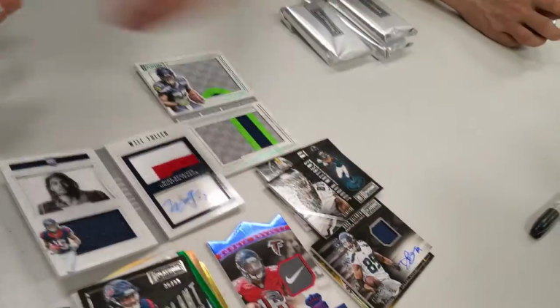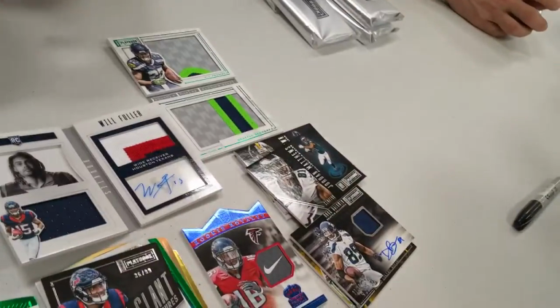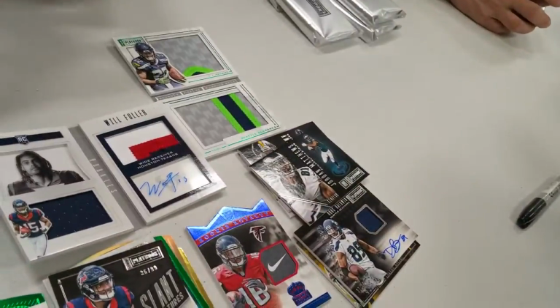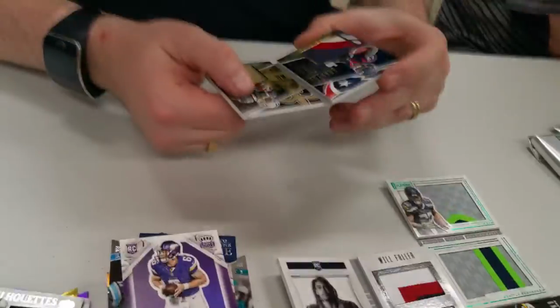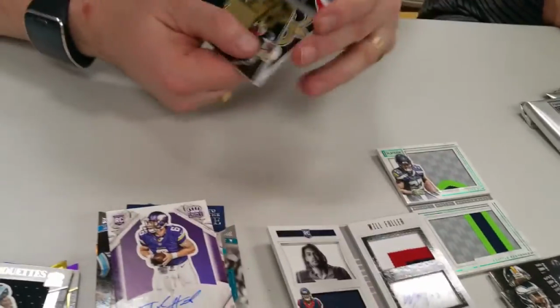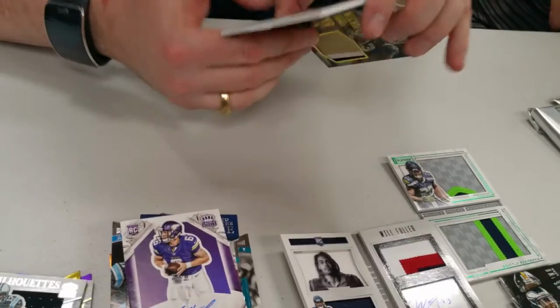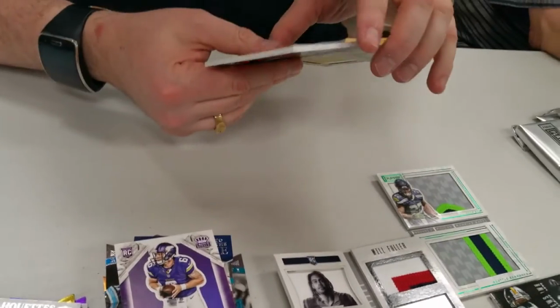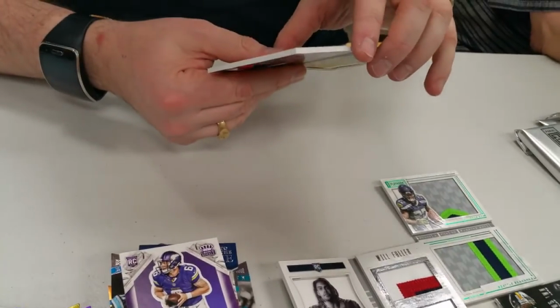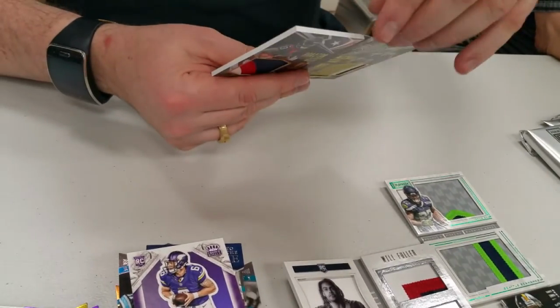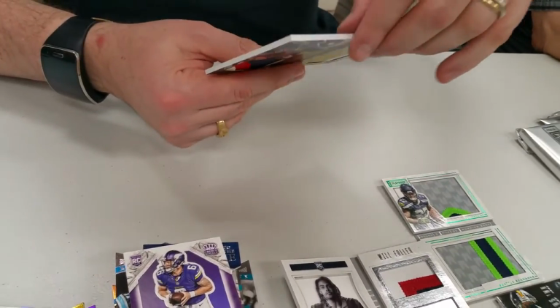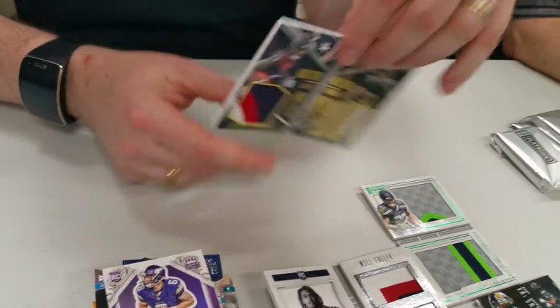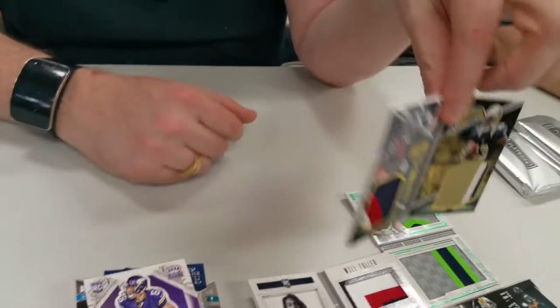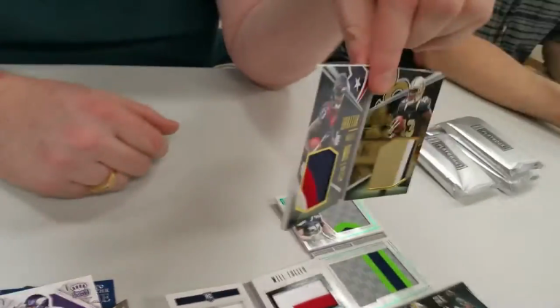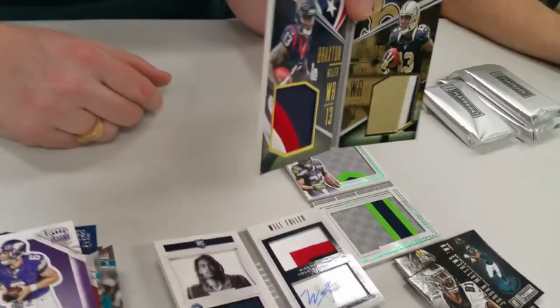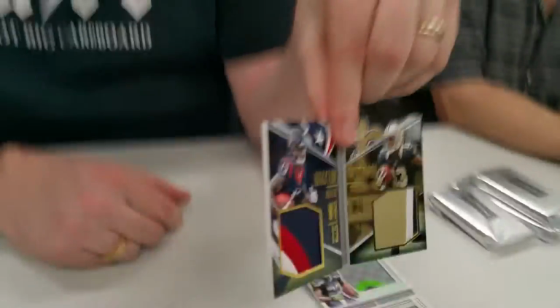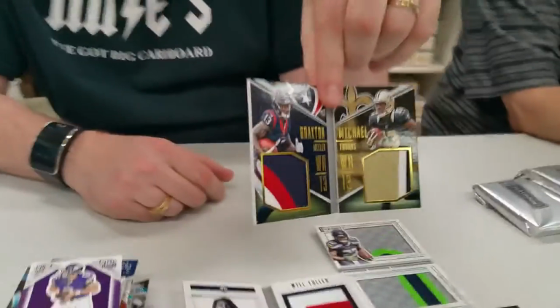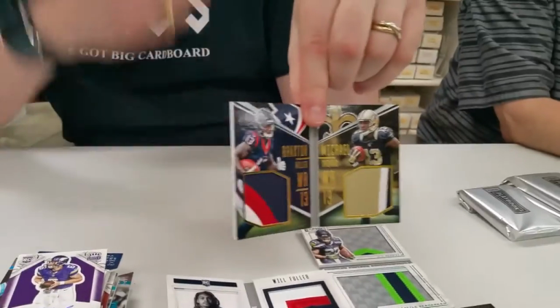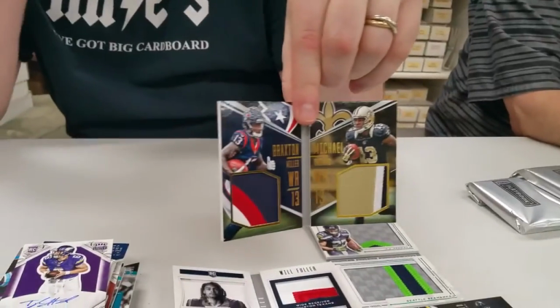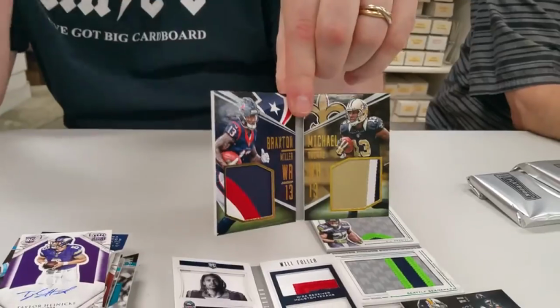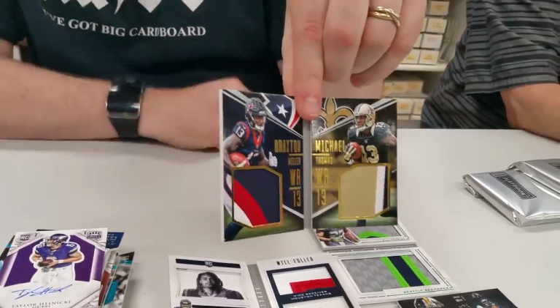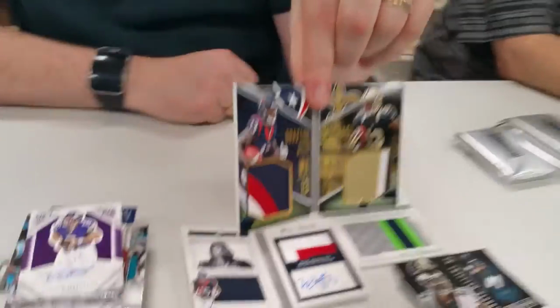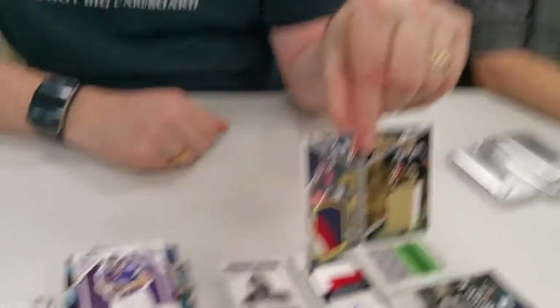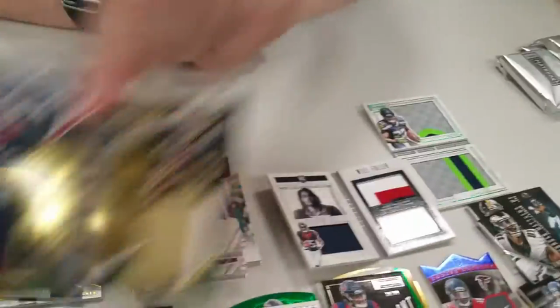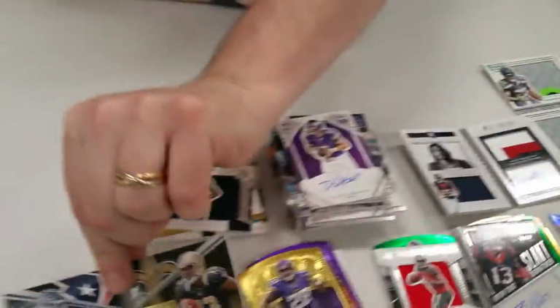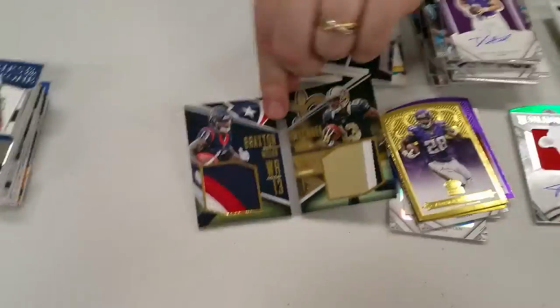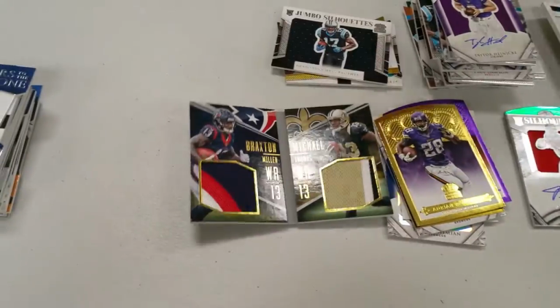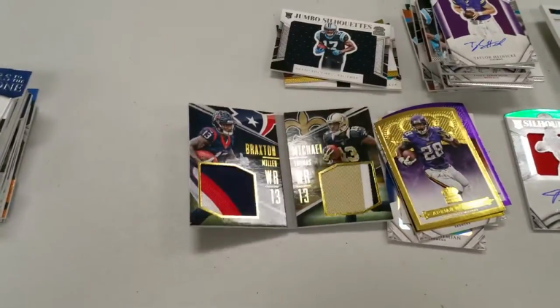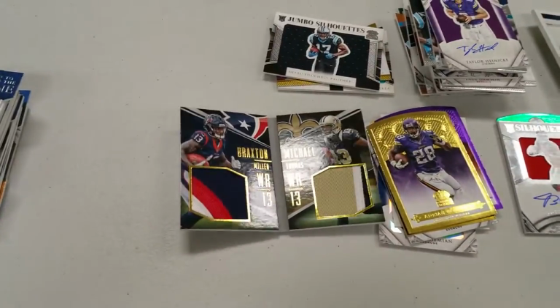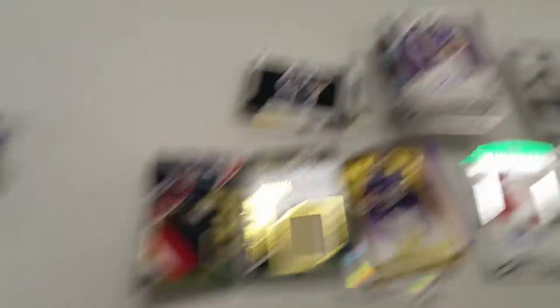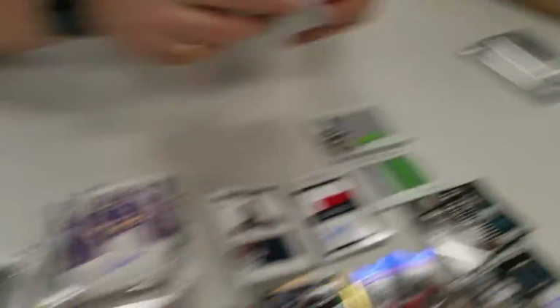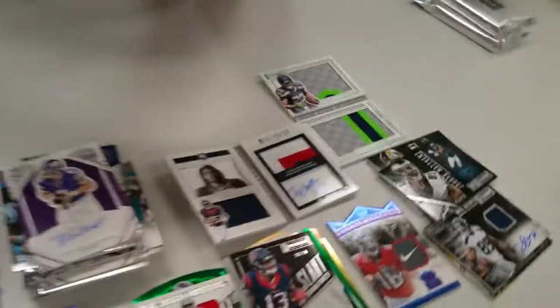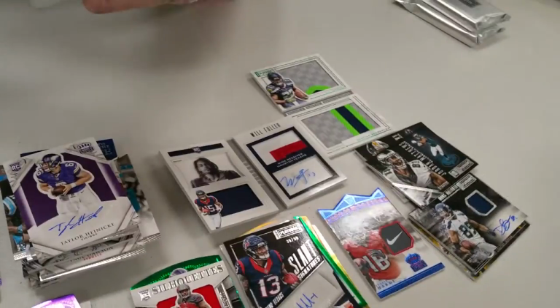Here is a Braxton Miller and Michael Thomas, numbered 7 out of 25 — nice. We'll be randomizing that one. Three more packs to go.